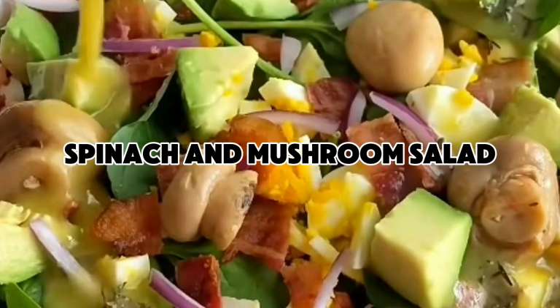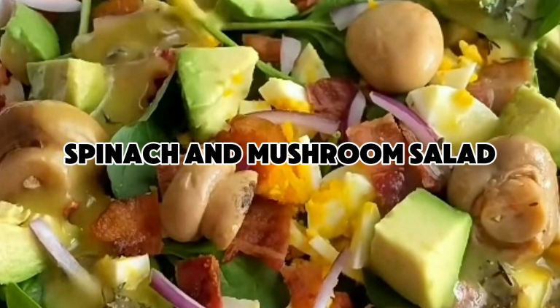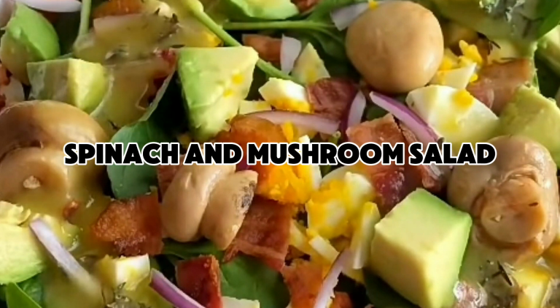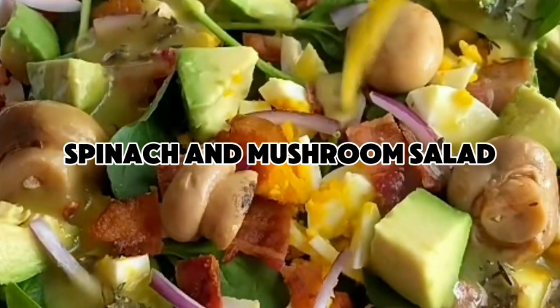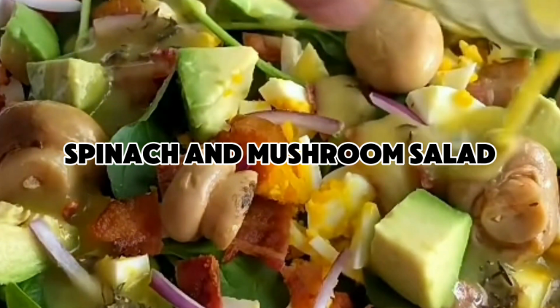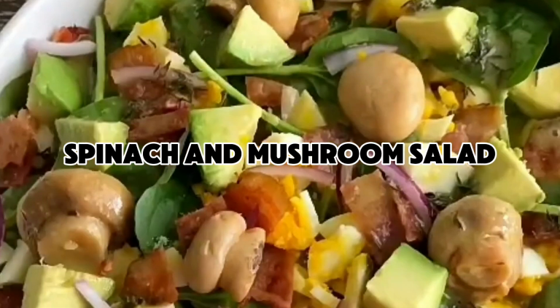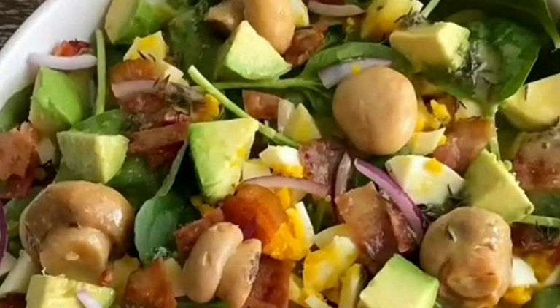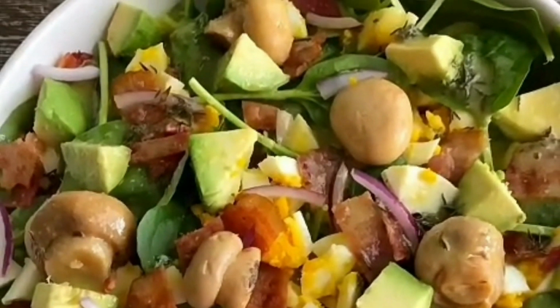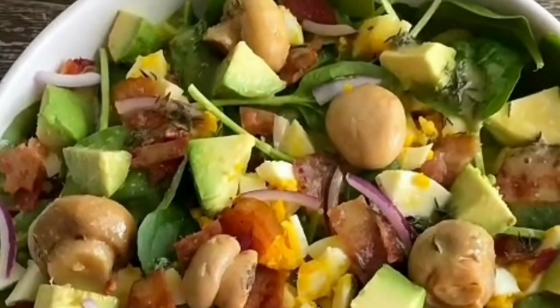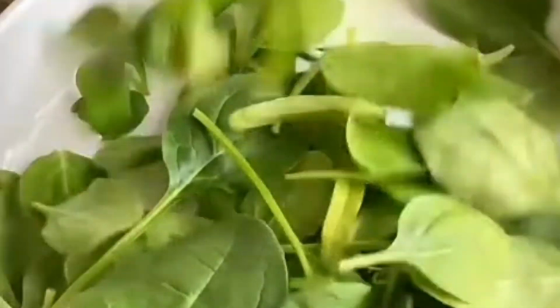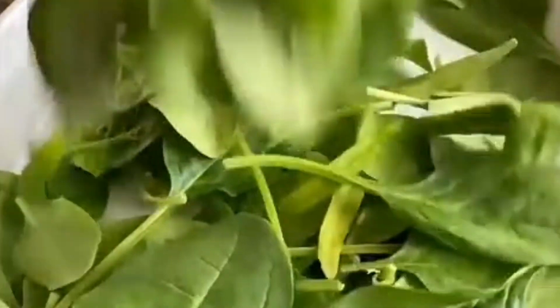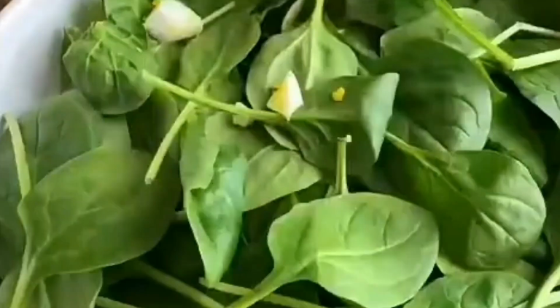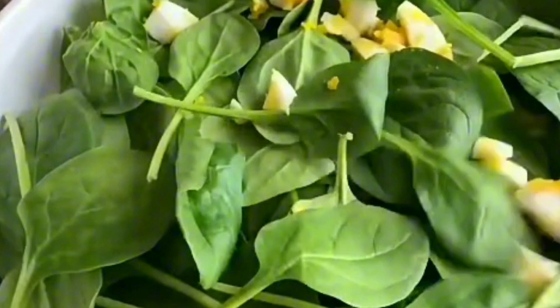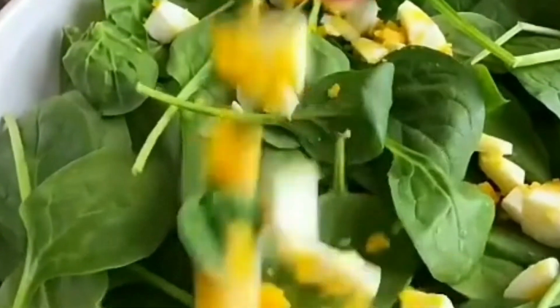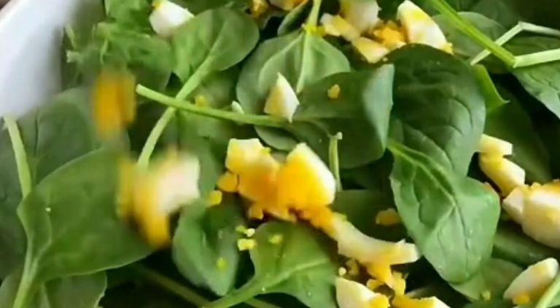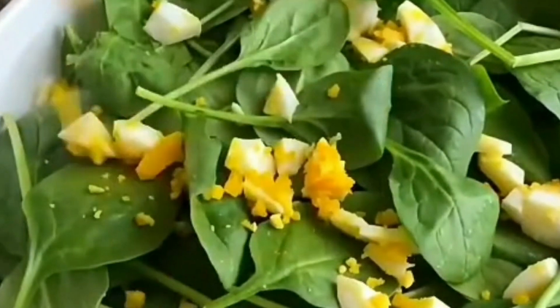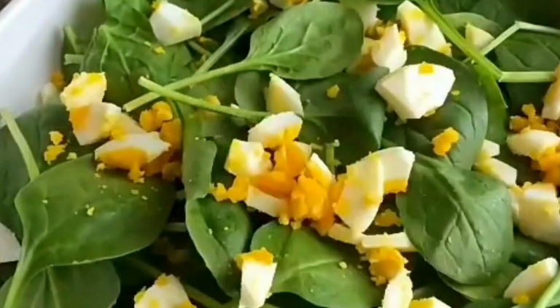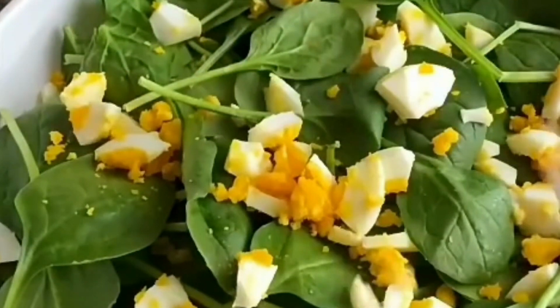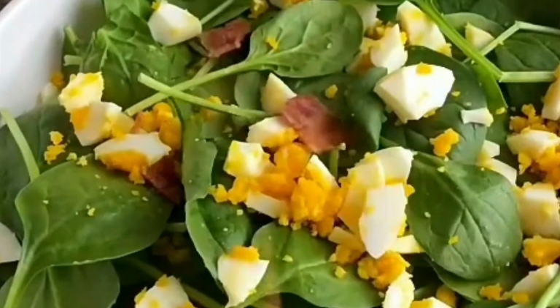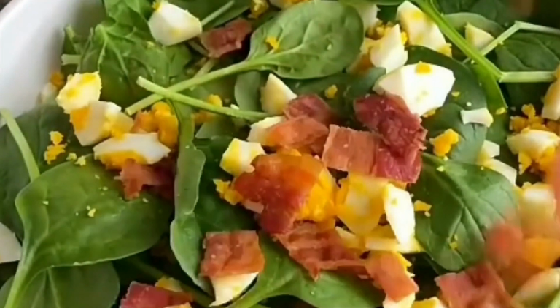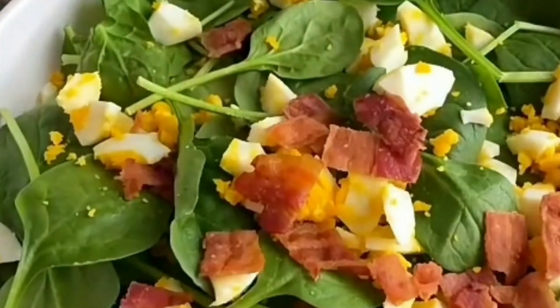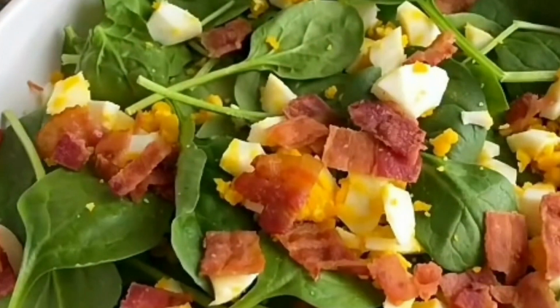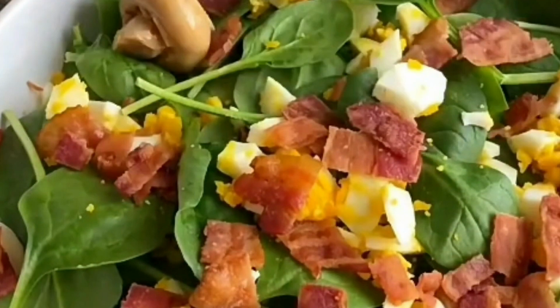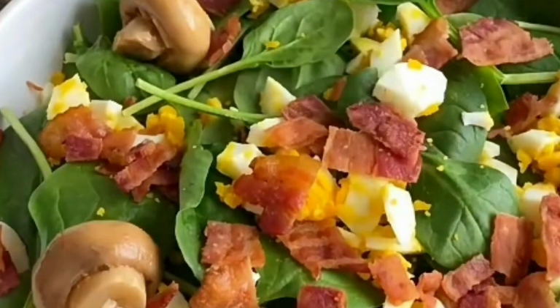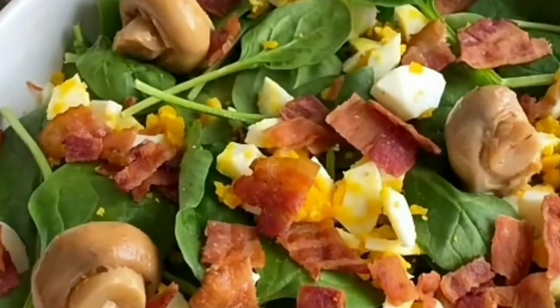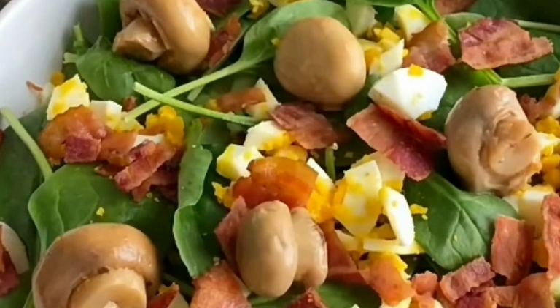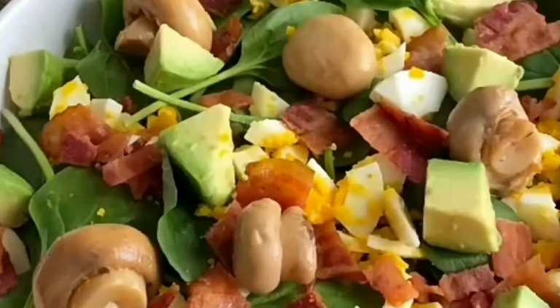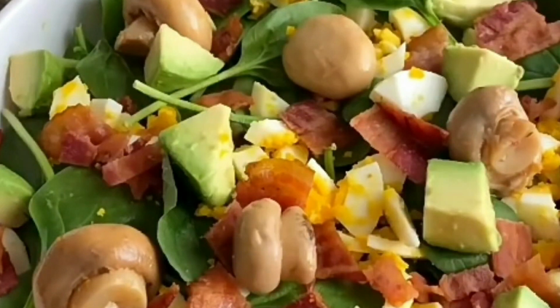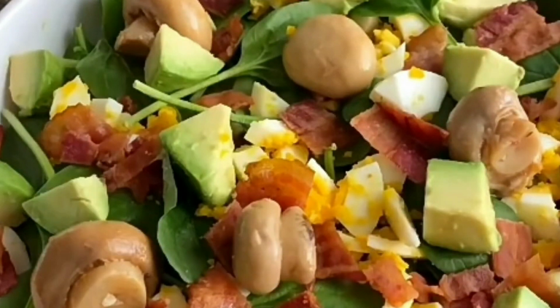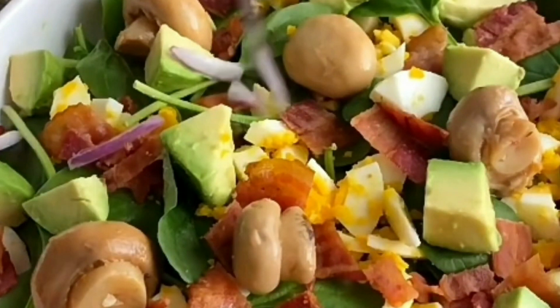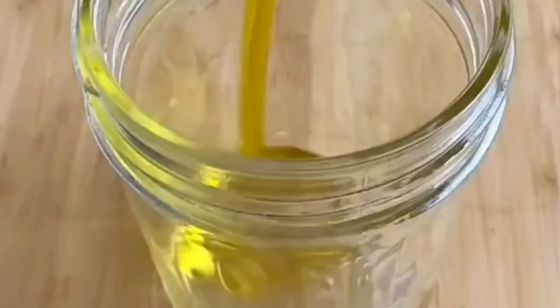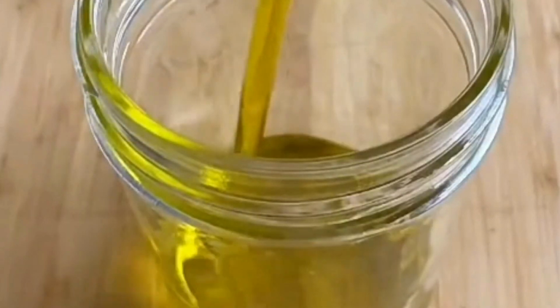Spinach is packed with vitamins A and K, iron, and fiber, which are essential for a healthy diet. Mushrooms add a rich, savory flavor and are low in calories, making this salad a nutrient-dense option for weight loss.